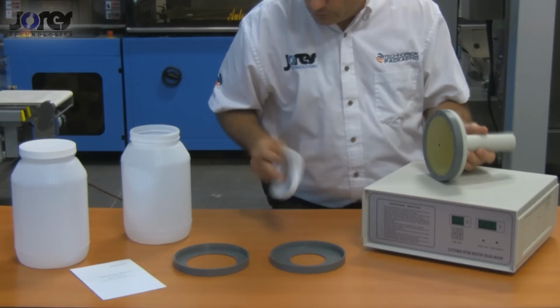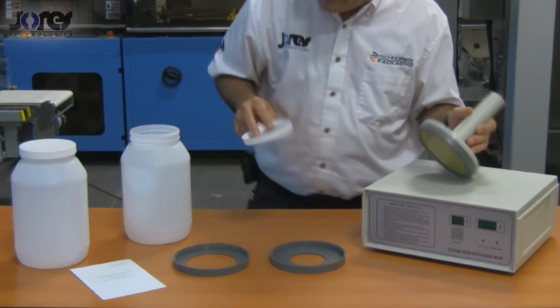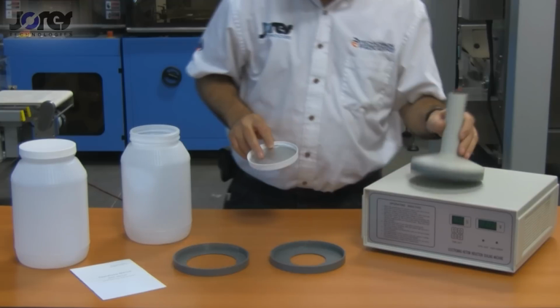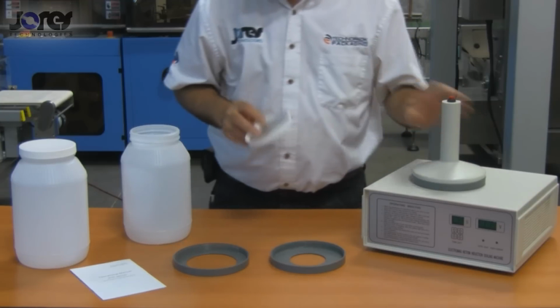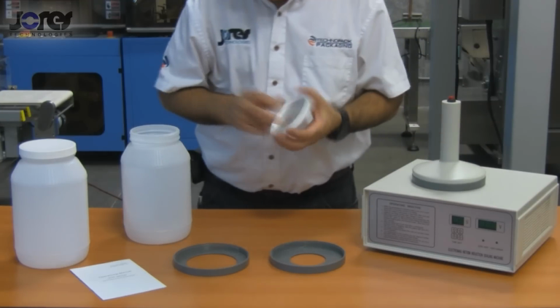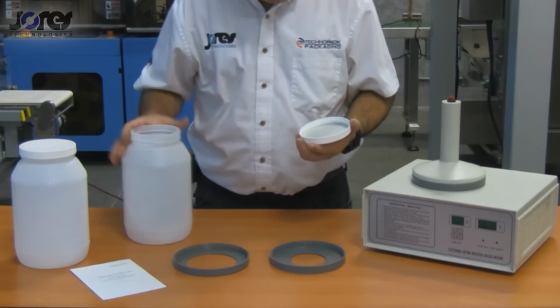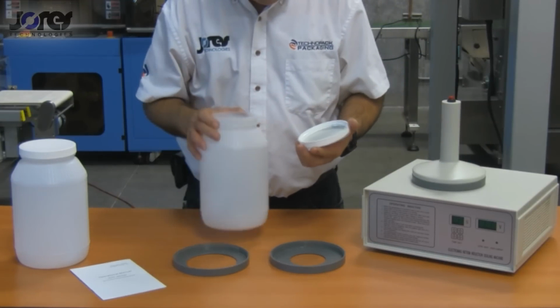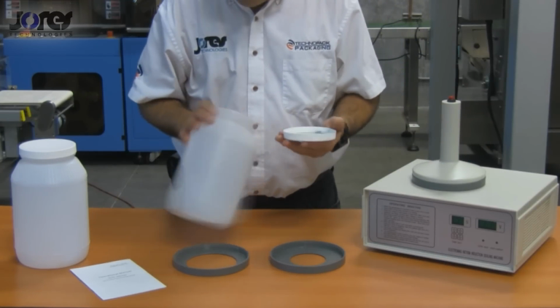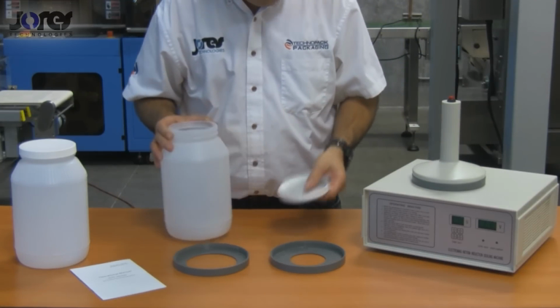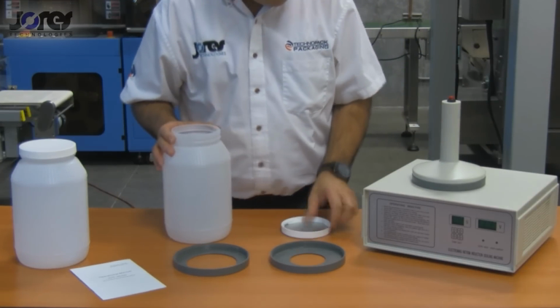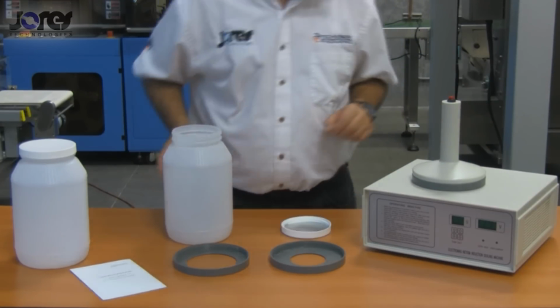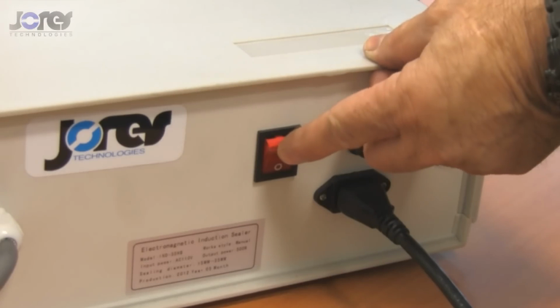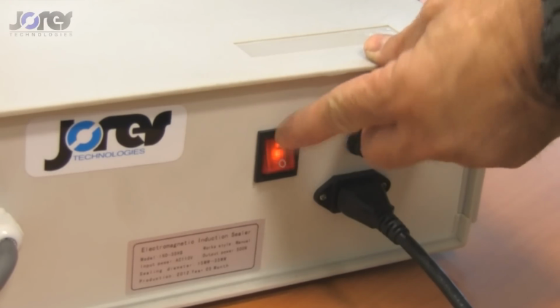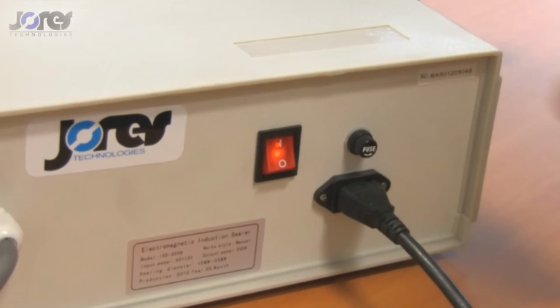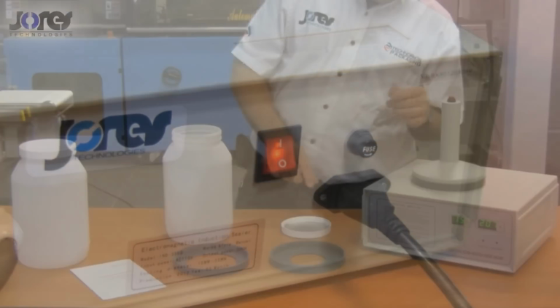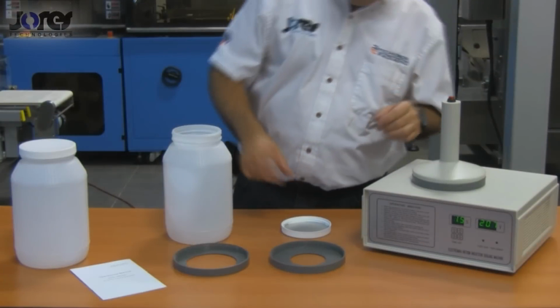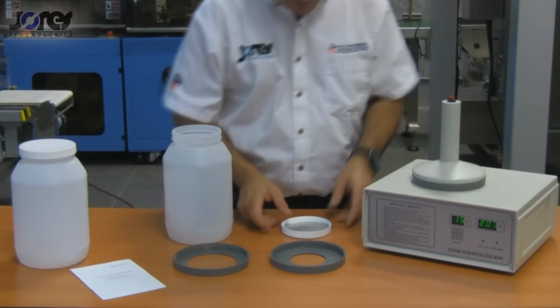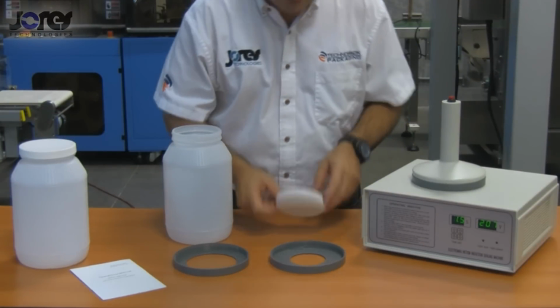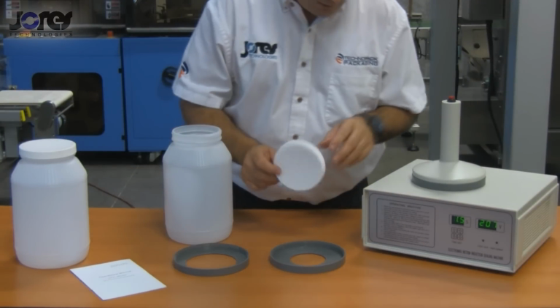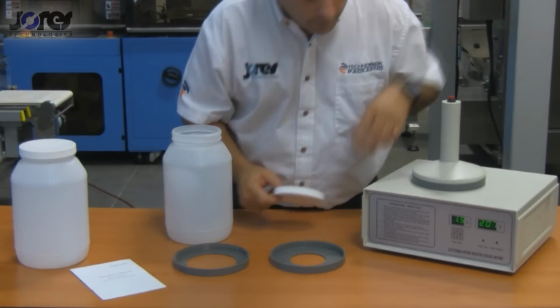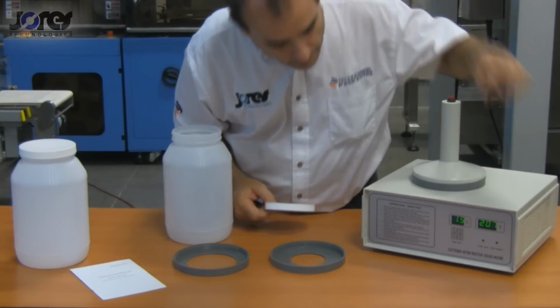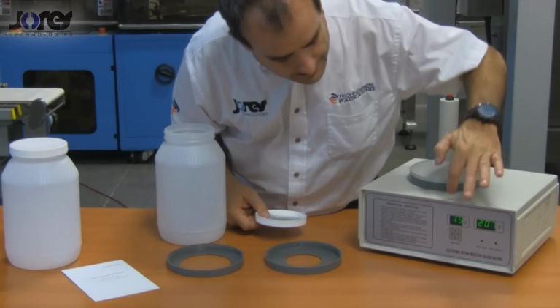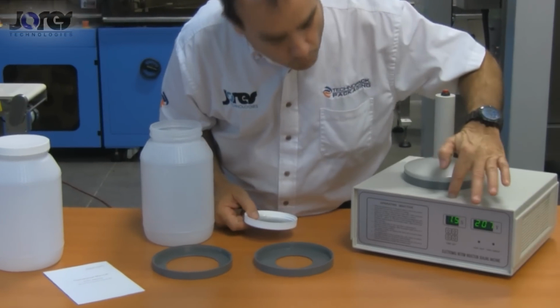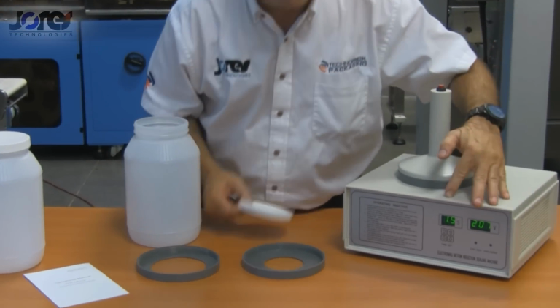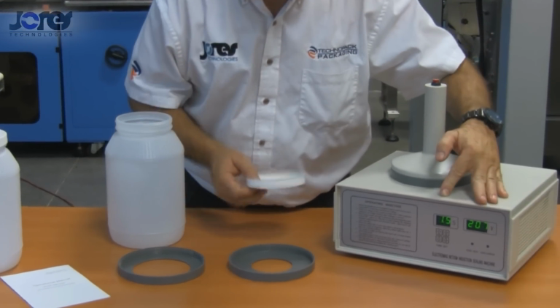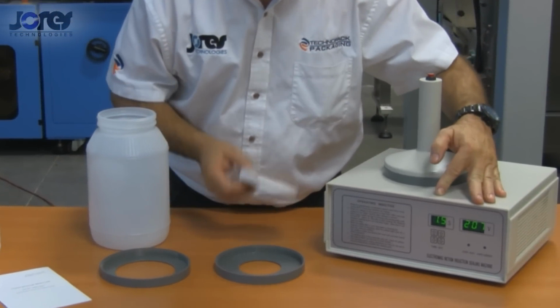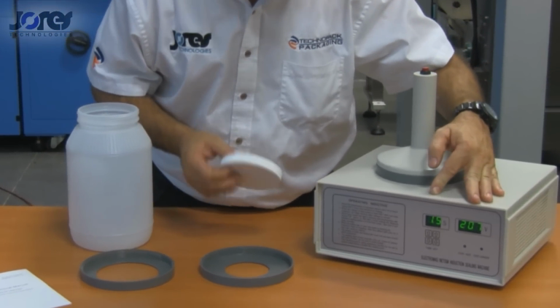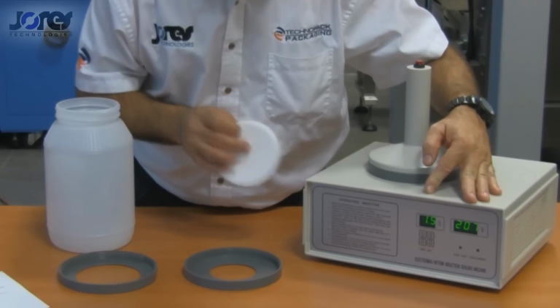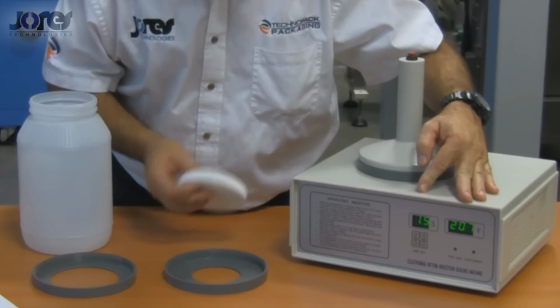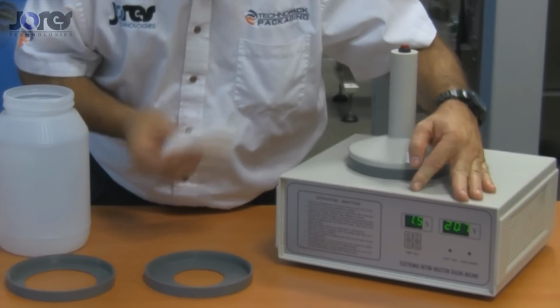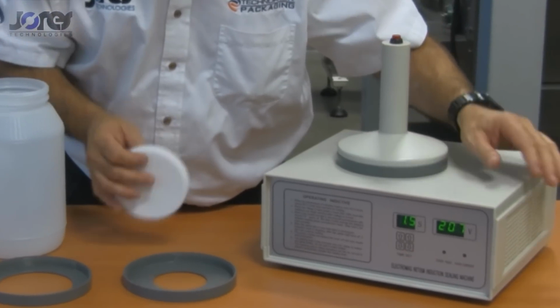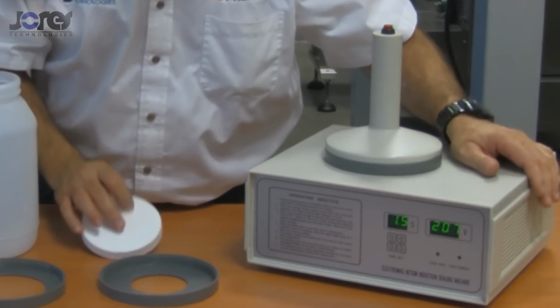Today I'm going to be sealing this jar with this seal. From prior experience, I know that it's going to take longer than the standard one and a half seconds the machine sets to when you first turn it on.